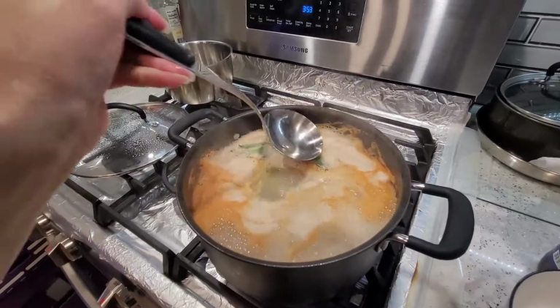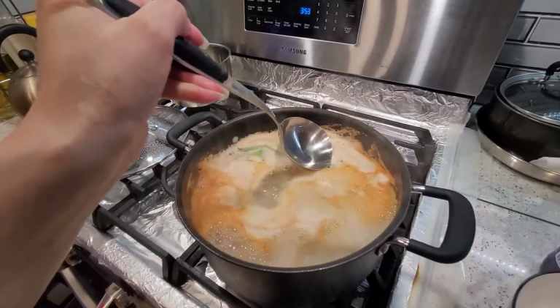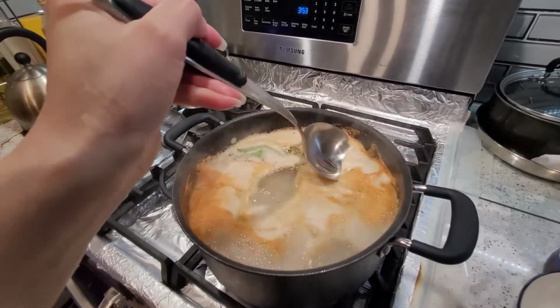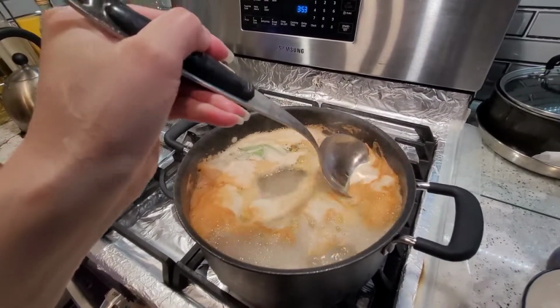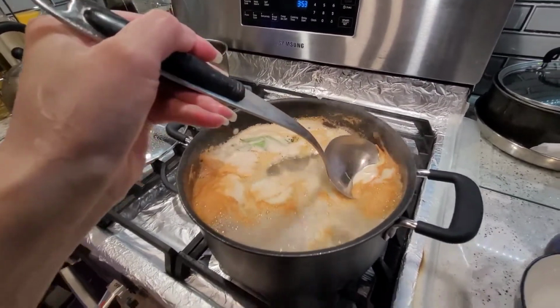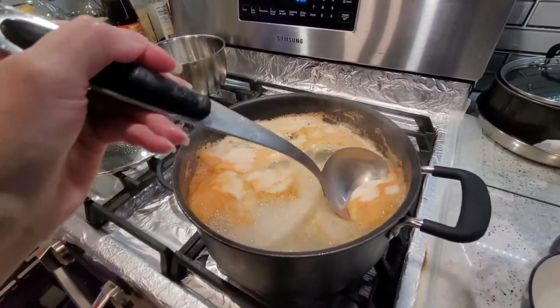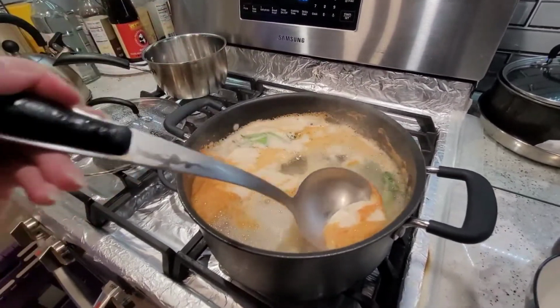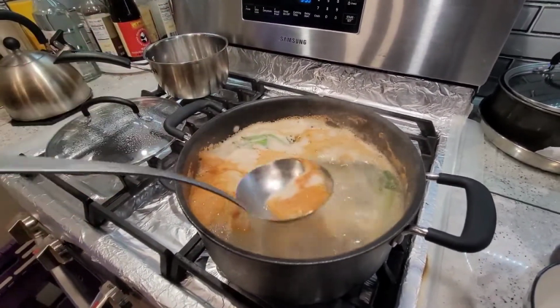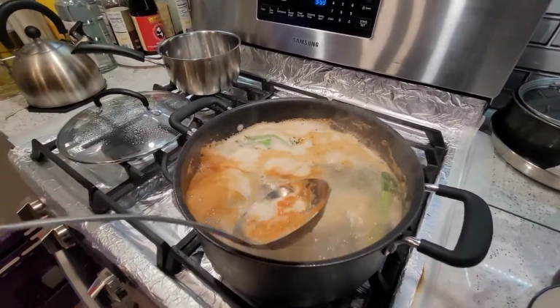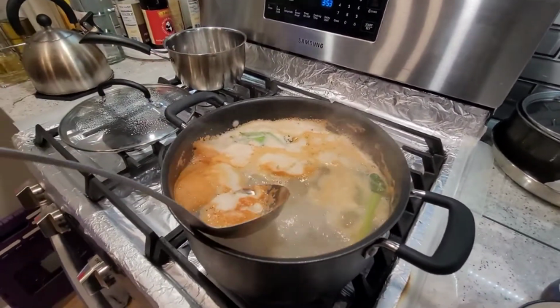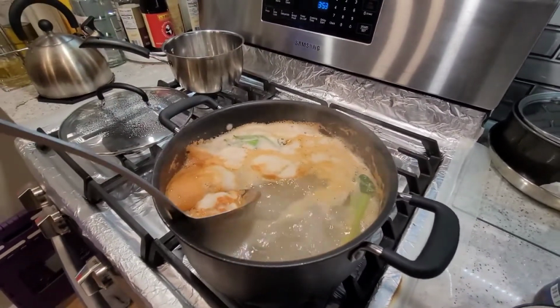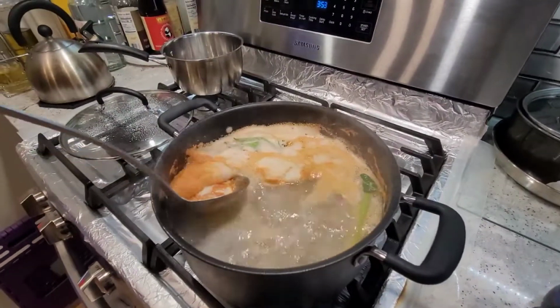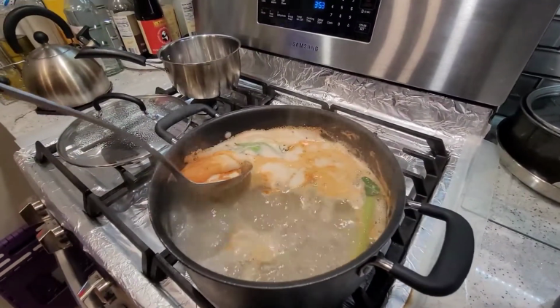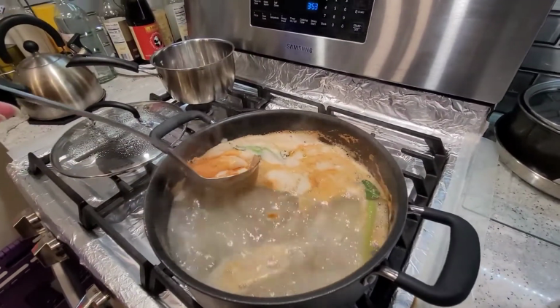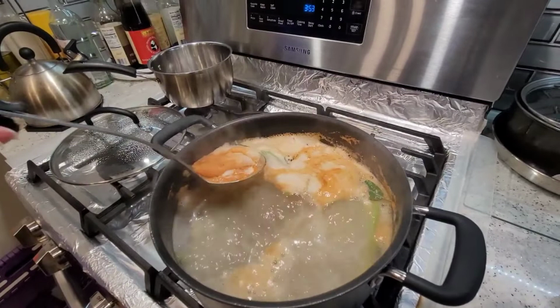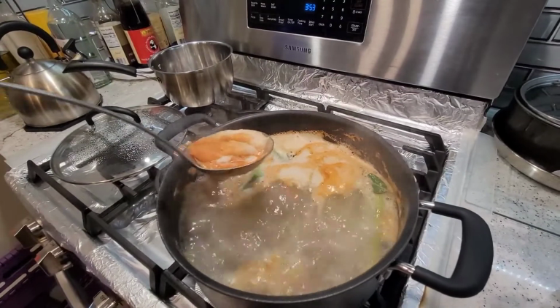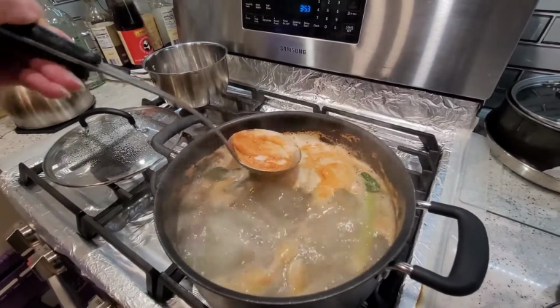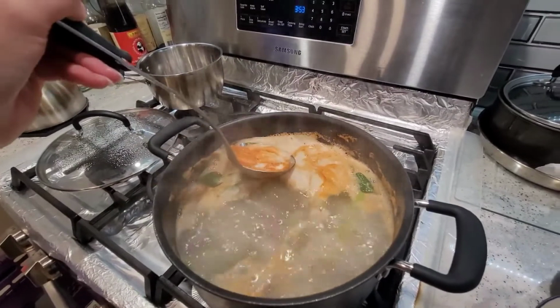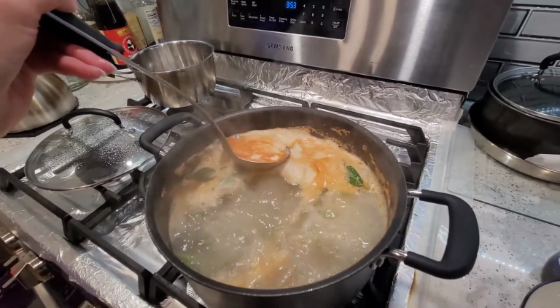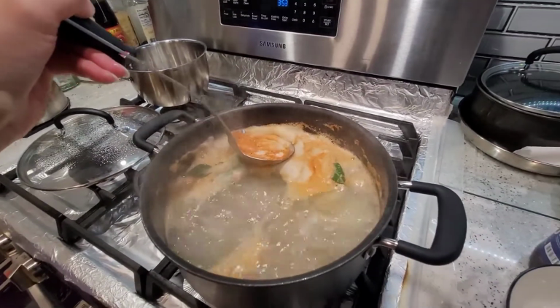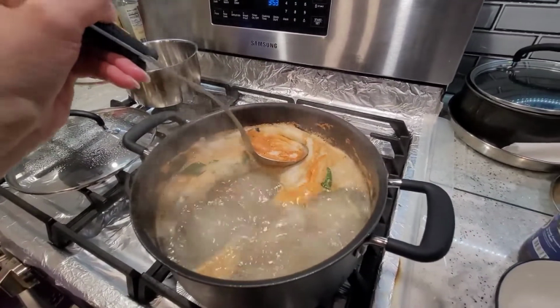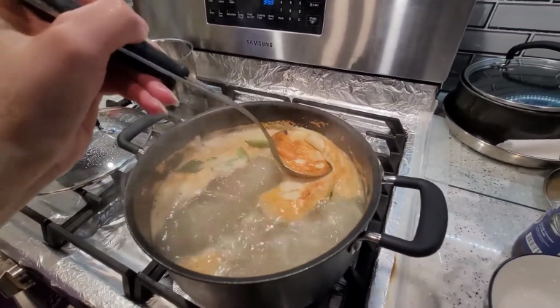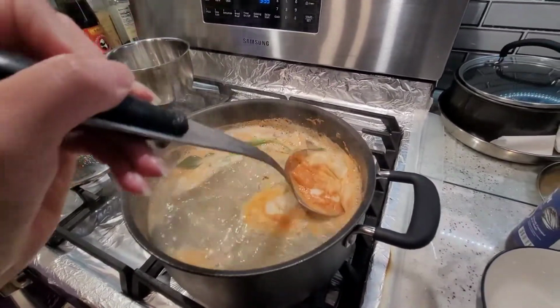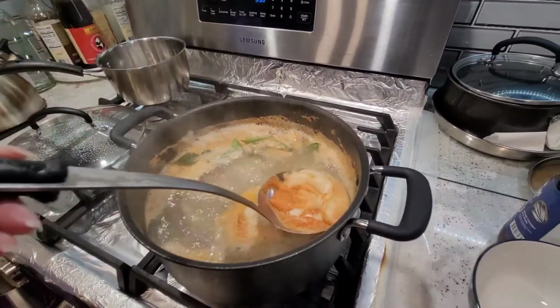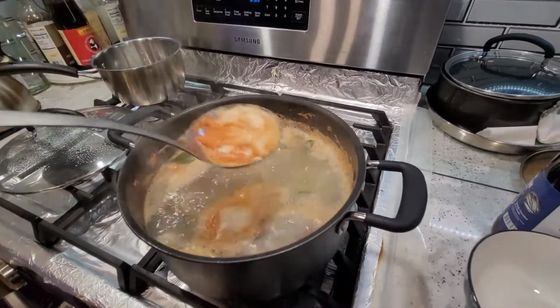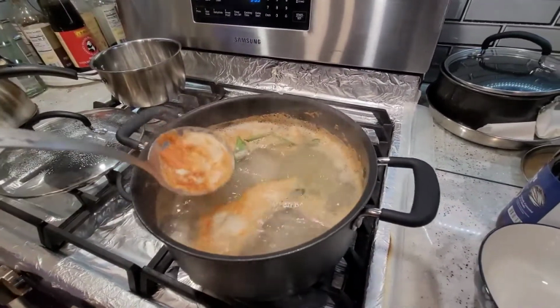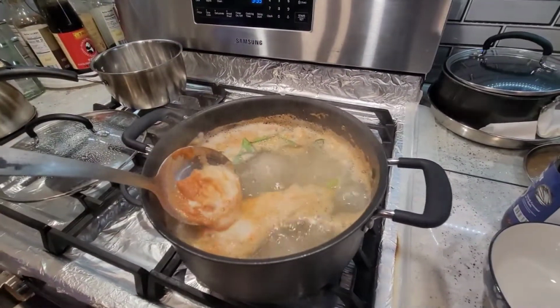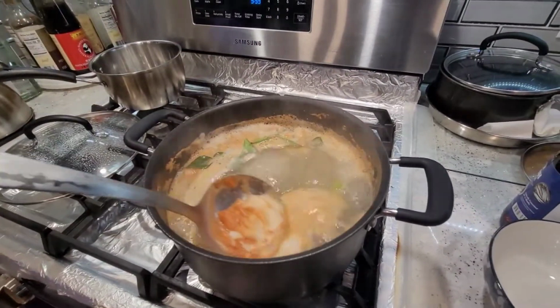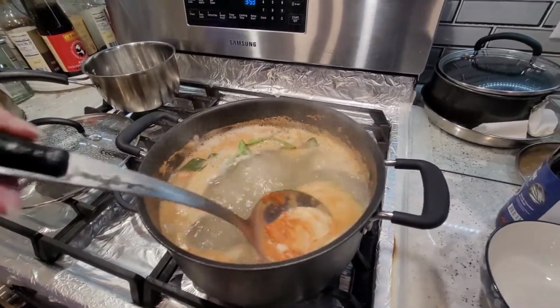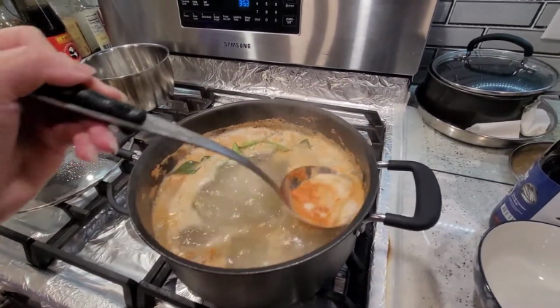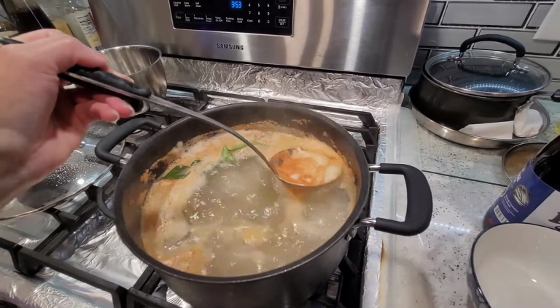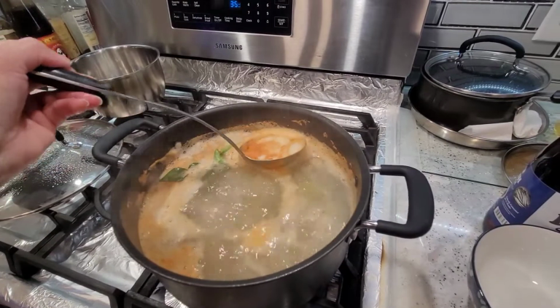Here it has foamed up. I just scoop a little bit of that out so it doesn't boil over, but don't get all of it out because a lot of the flavor is in there.